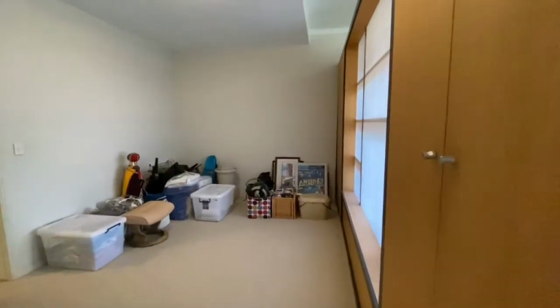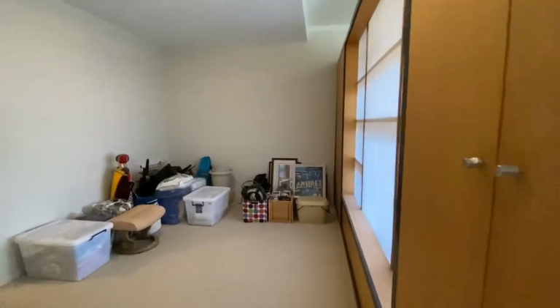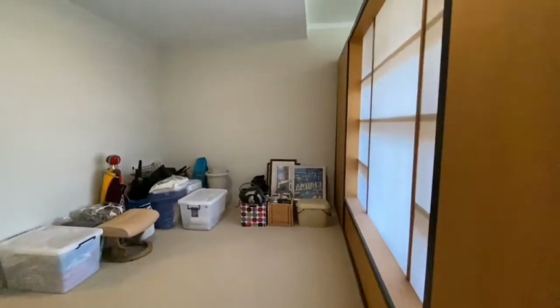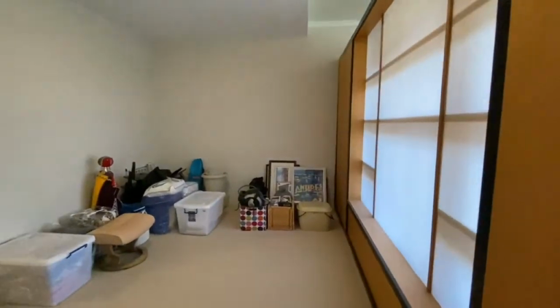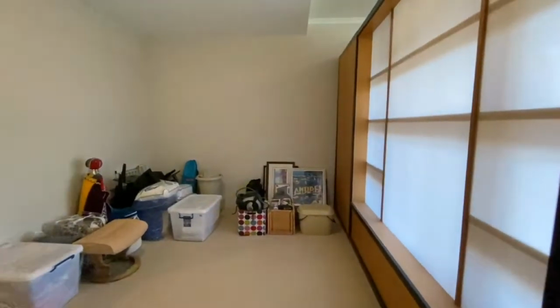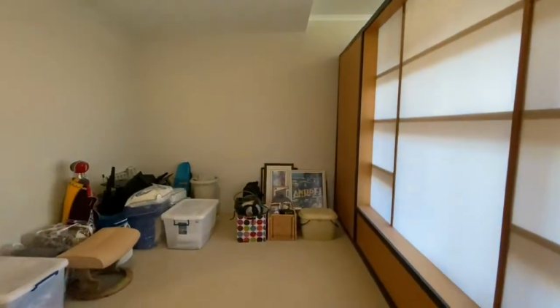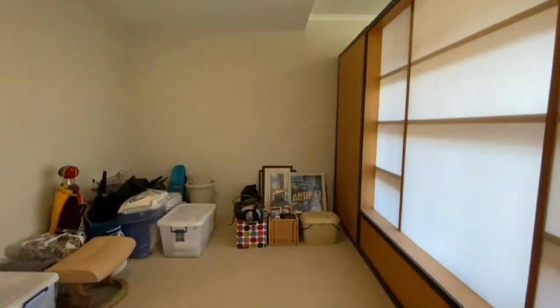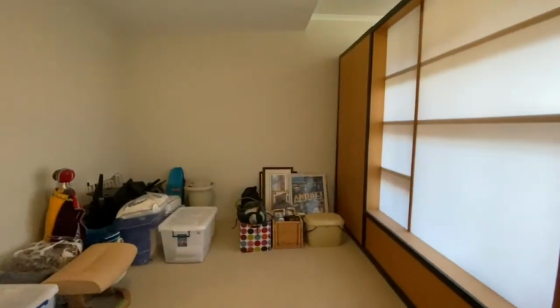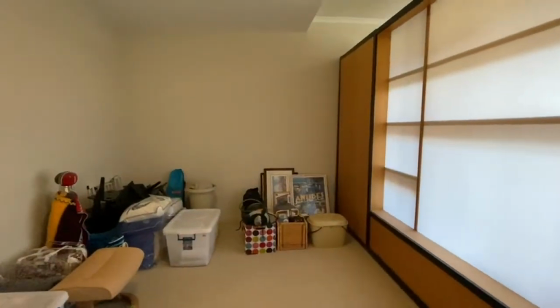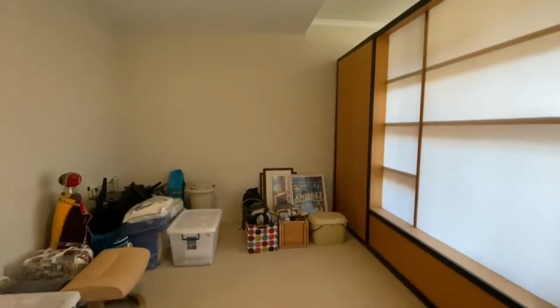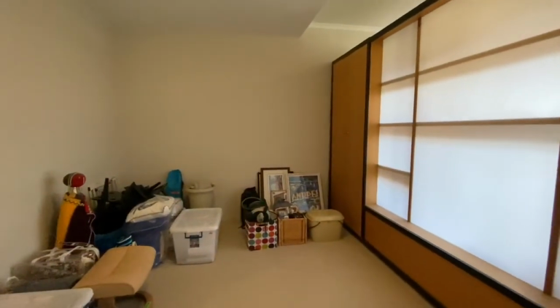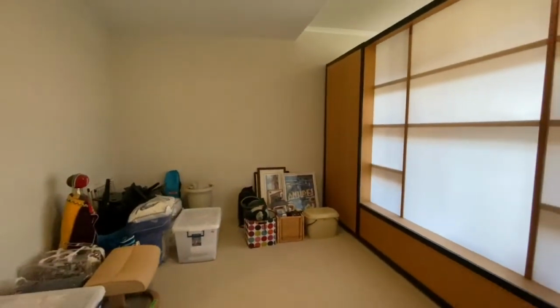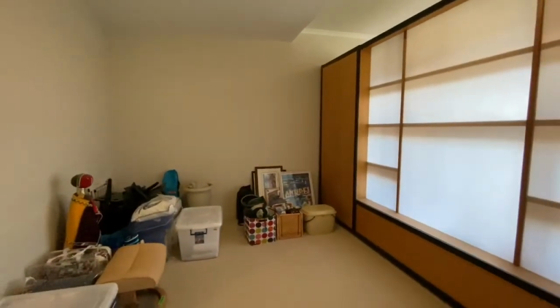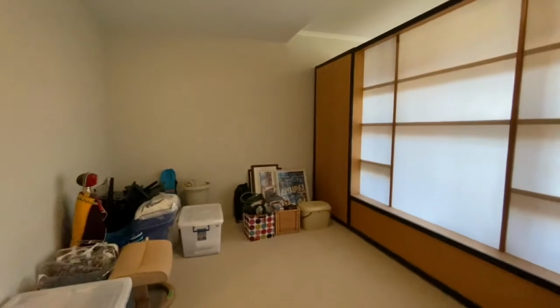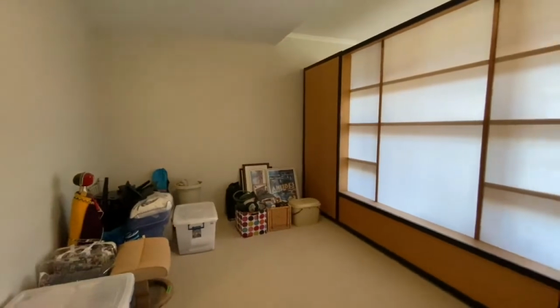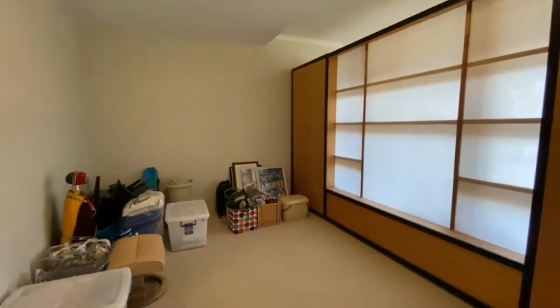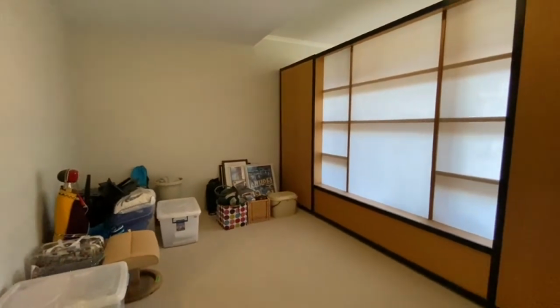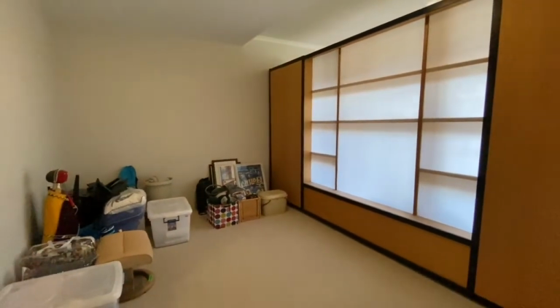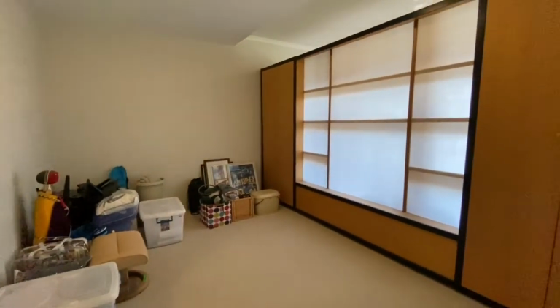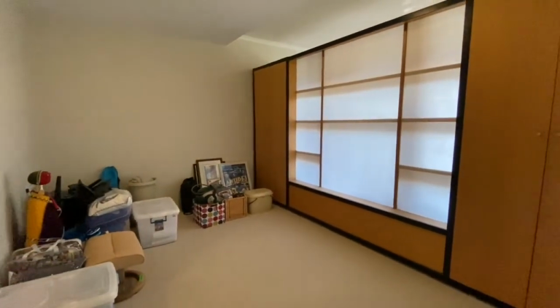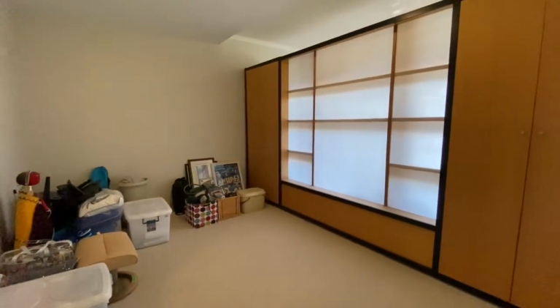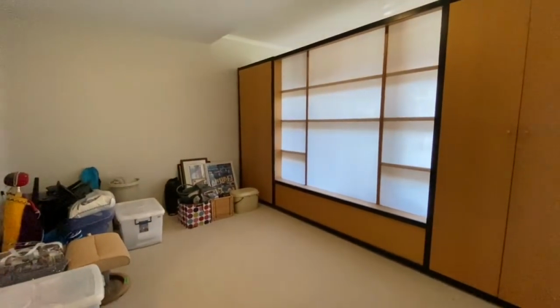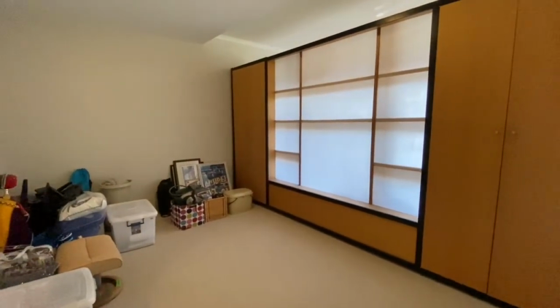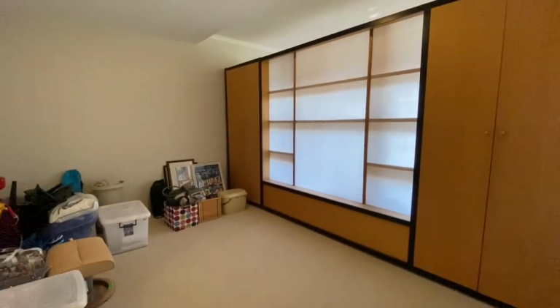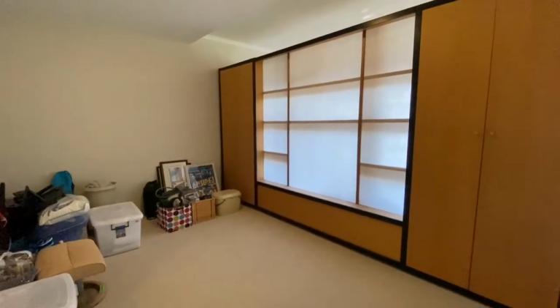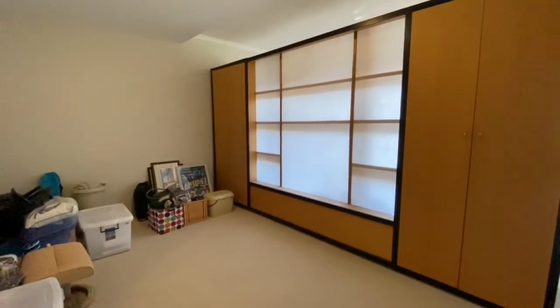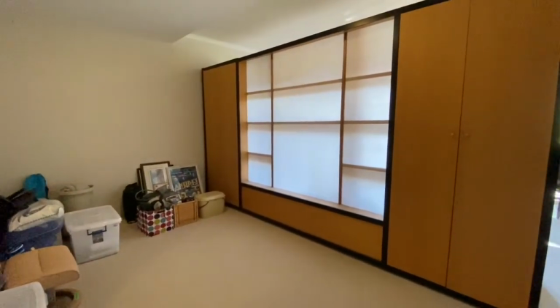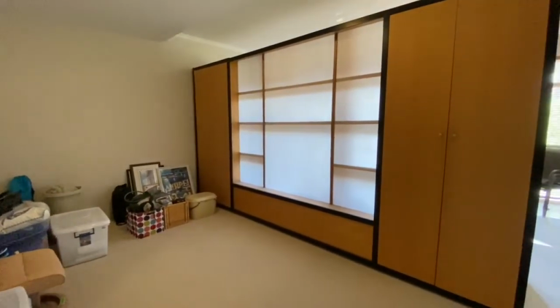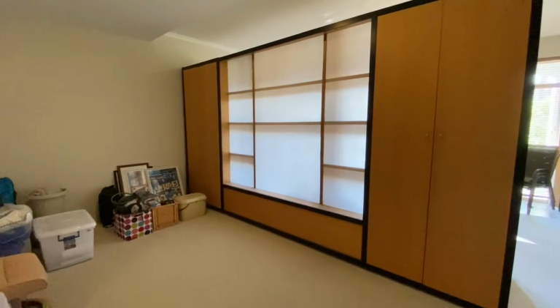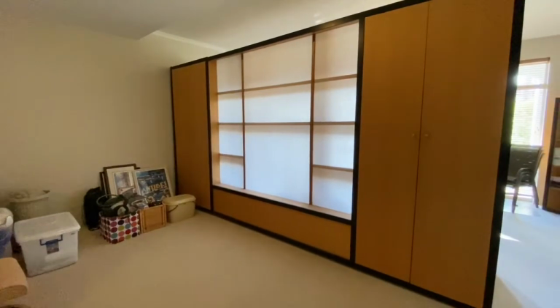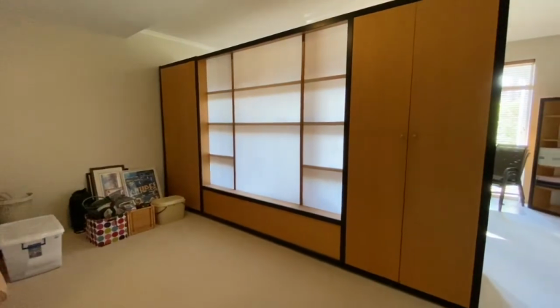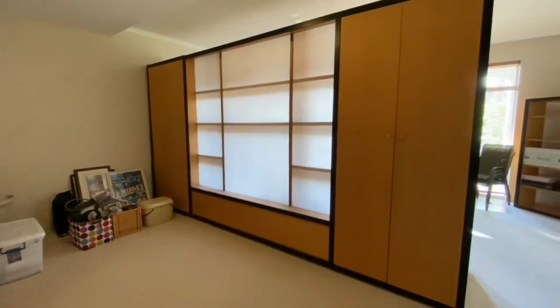This concludes our virtual tour of the property. For further details or to schedule your viewing, please contact myself or the team — we'd love to show you through. My name is Fraser Lack from Begett & Scott, and I appreciate your attention for this viewing.